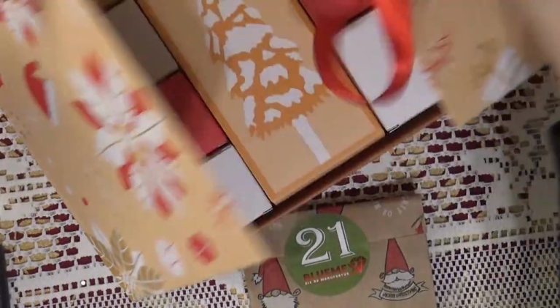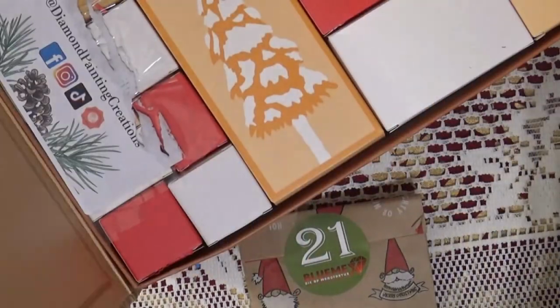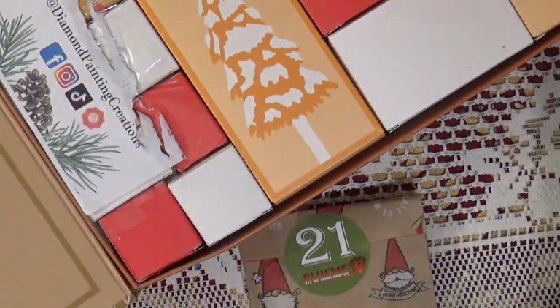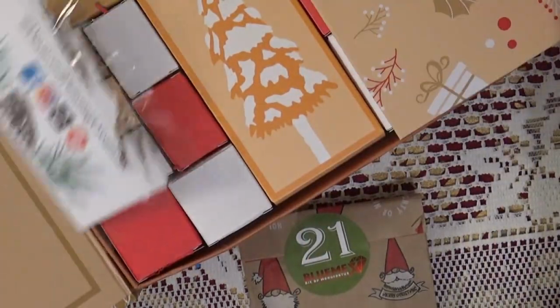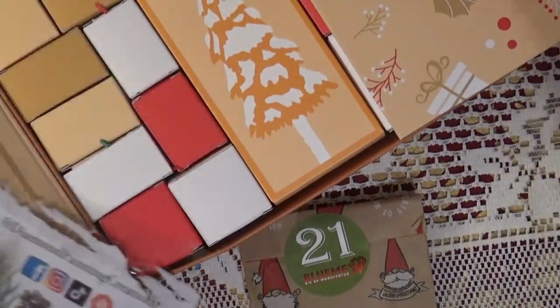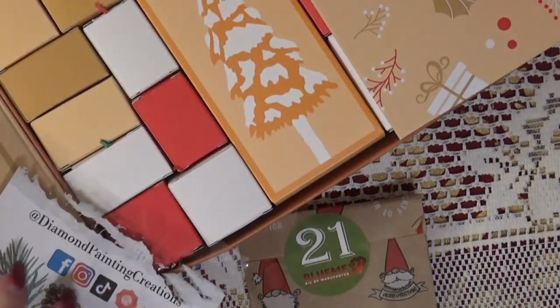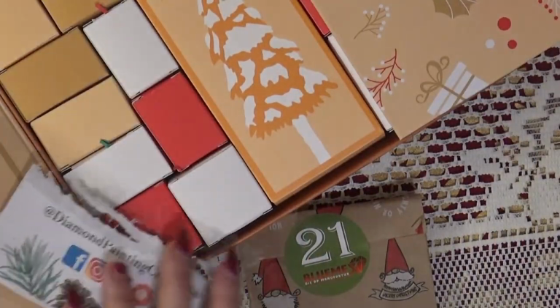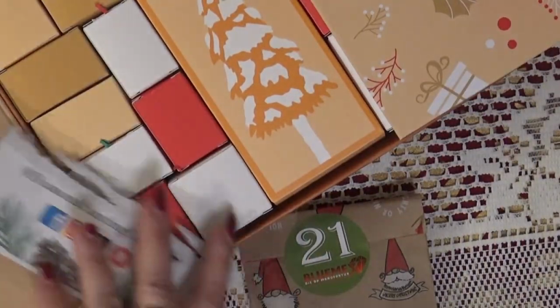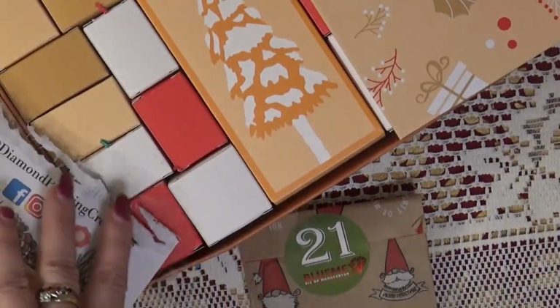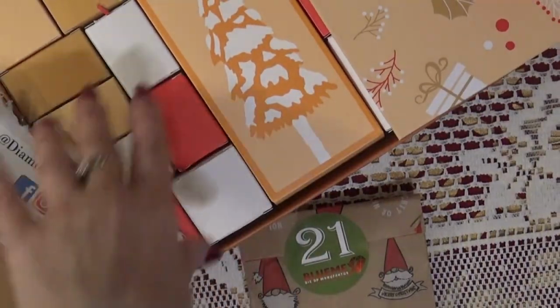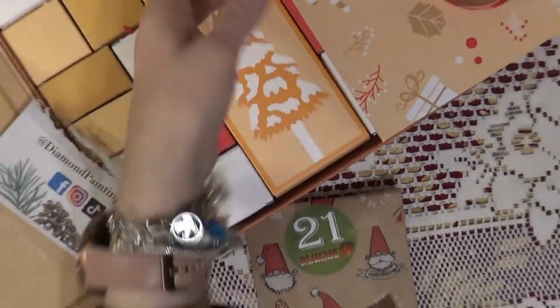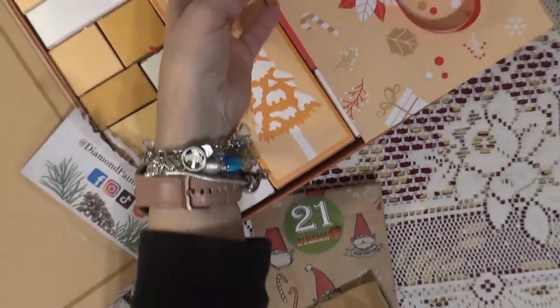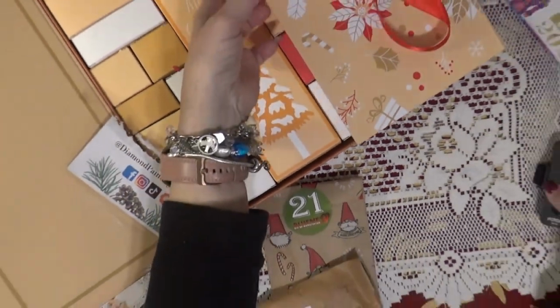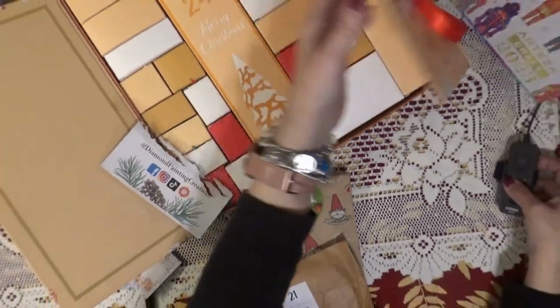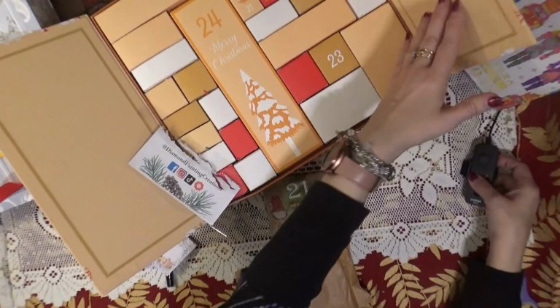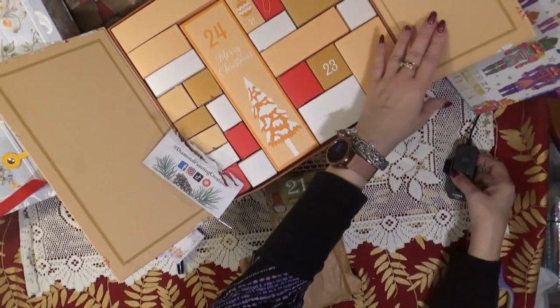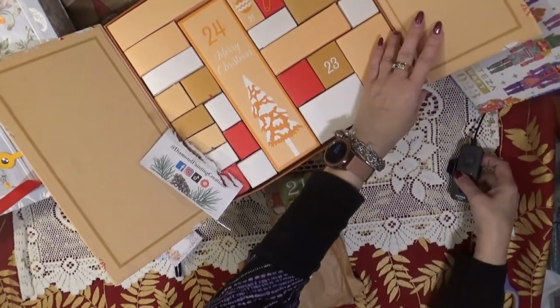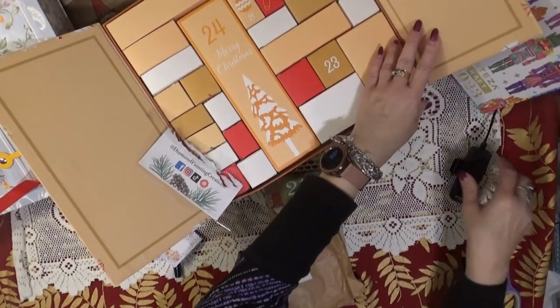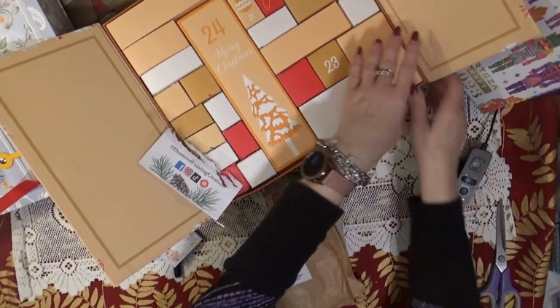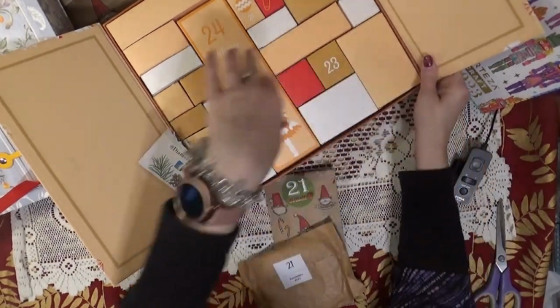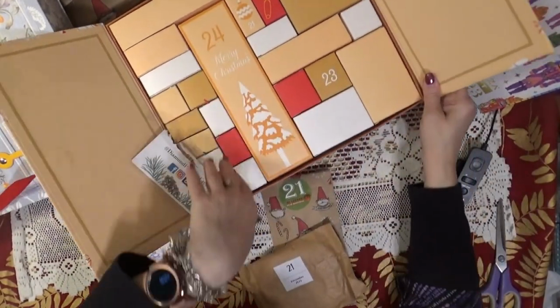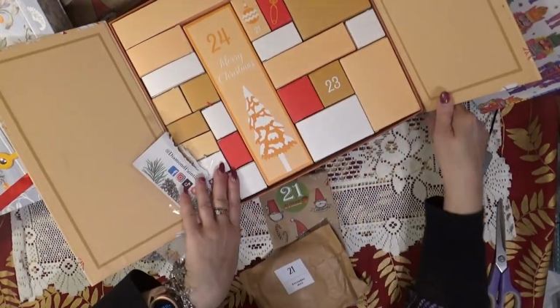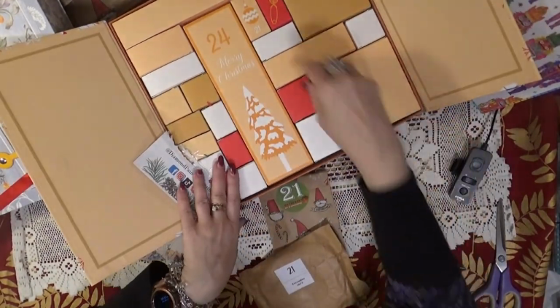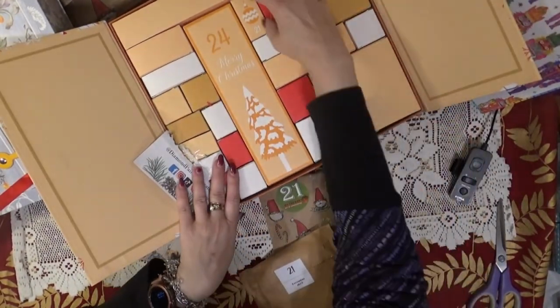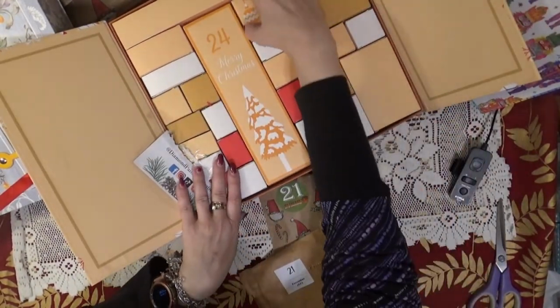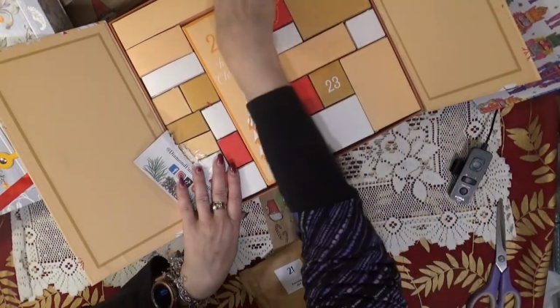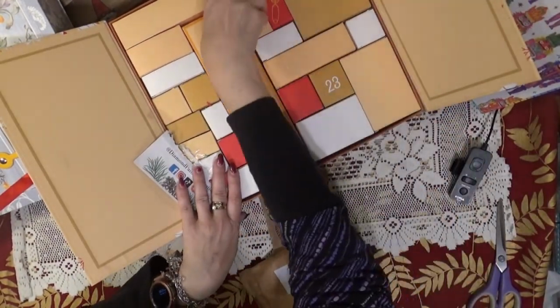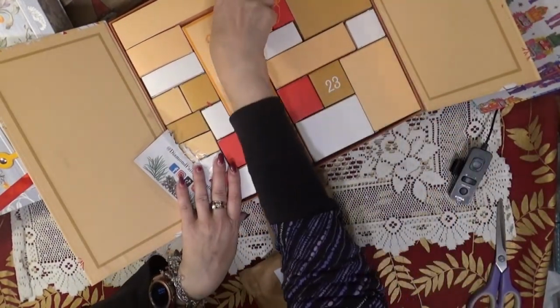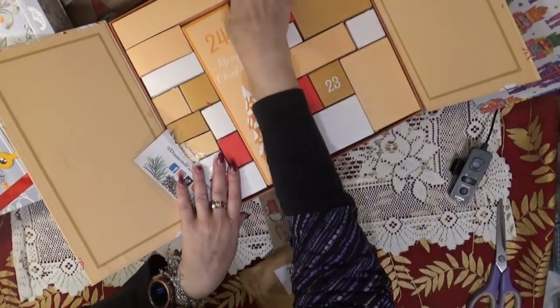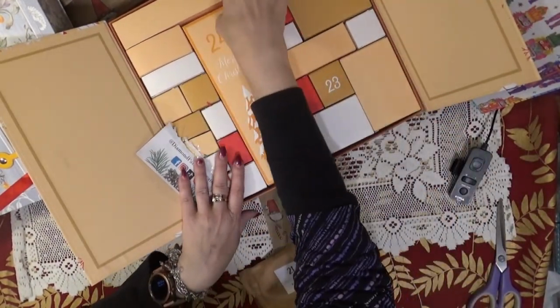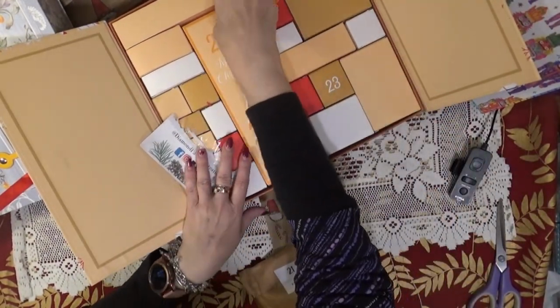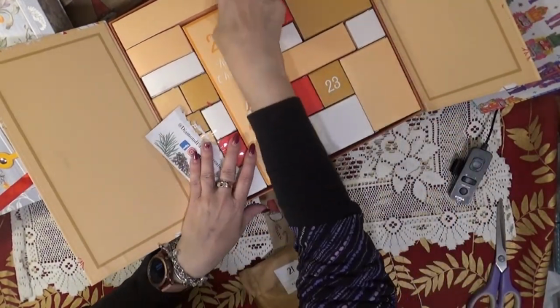And Diamond Painting Creations, day 21. We're getting toward the end!